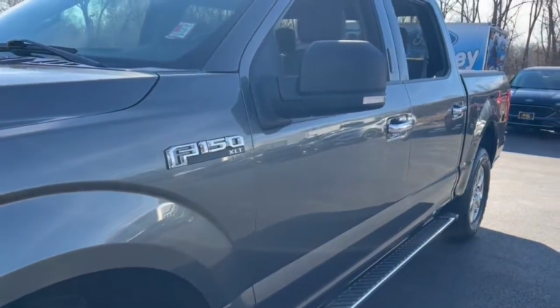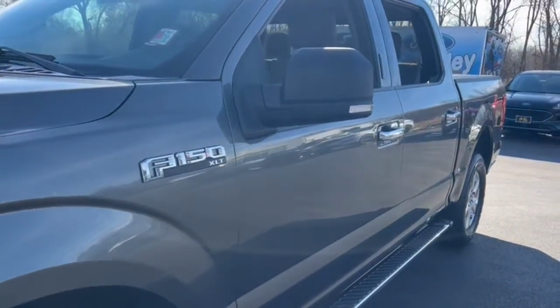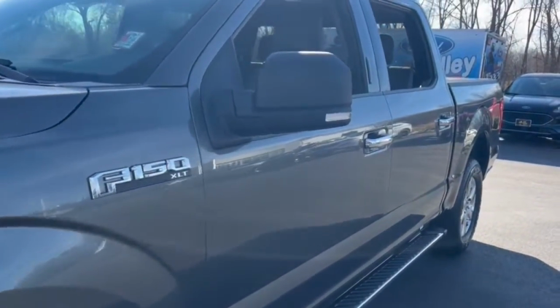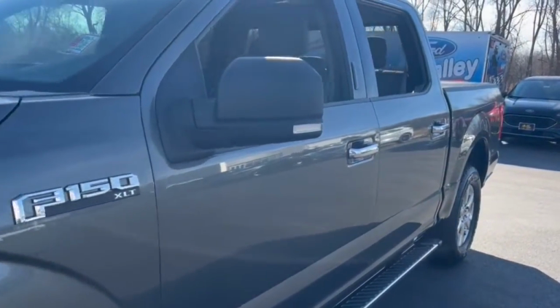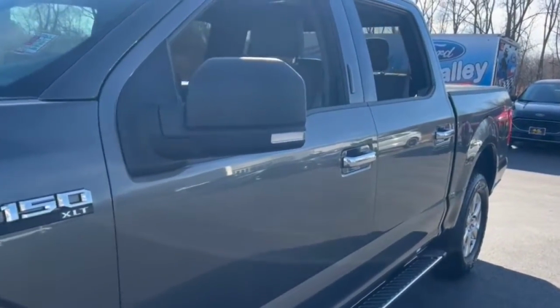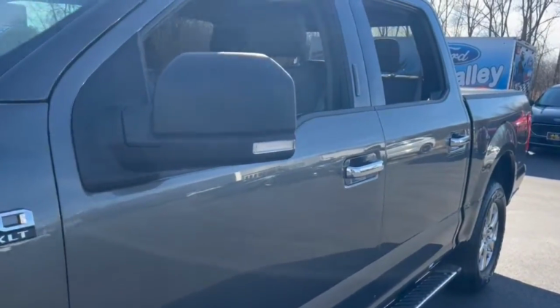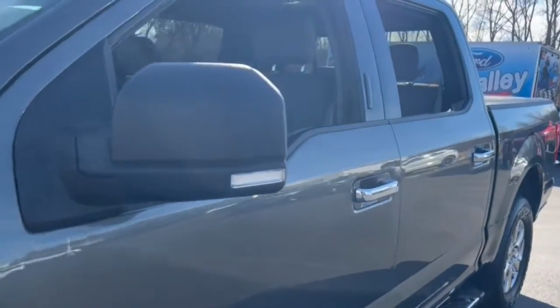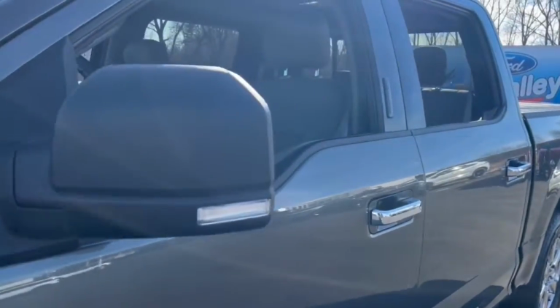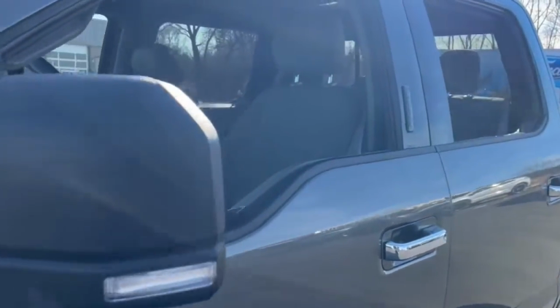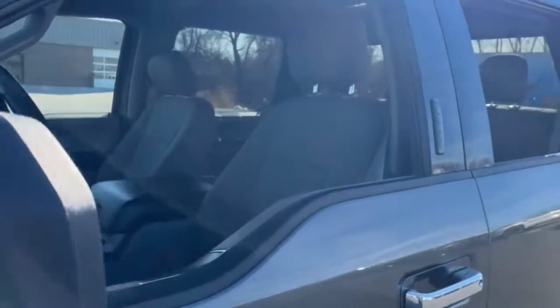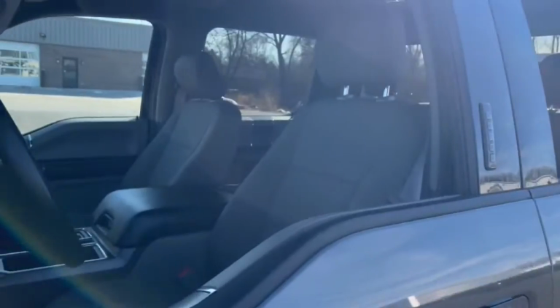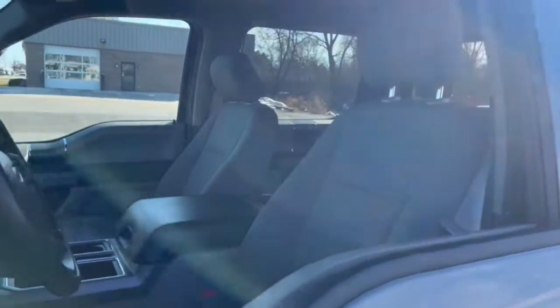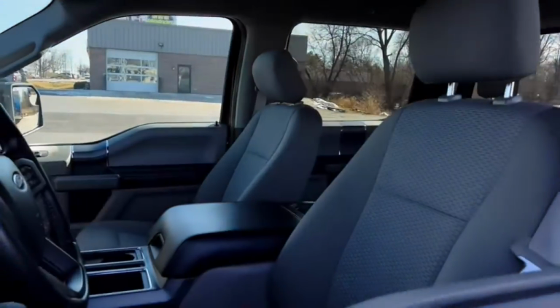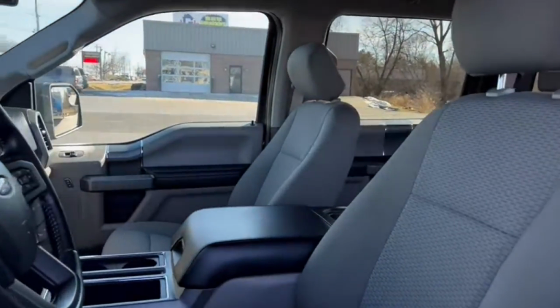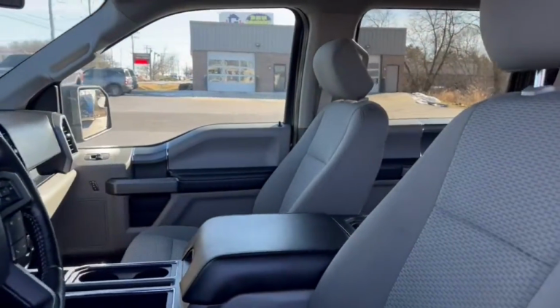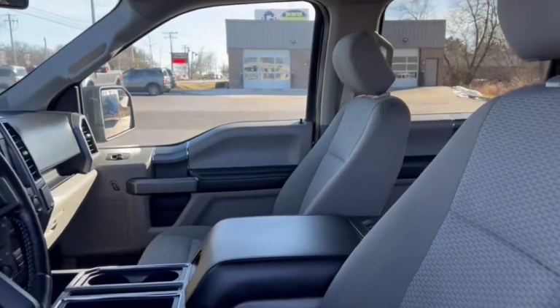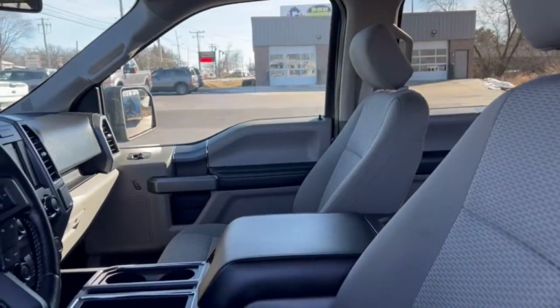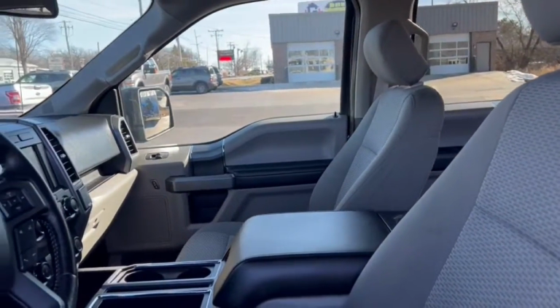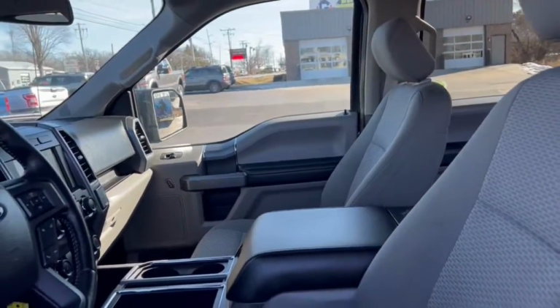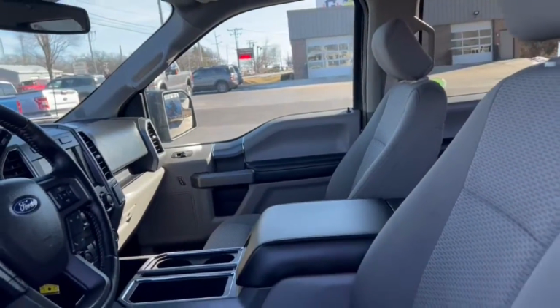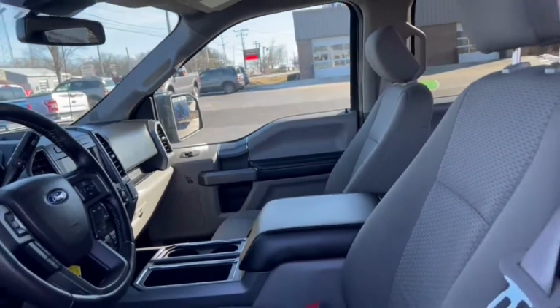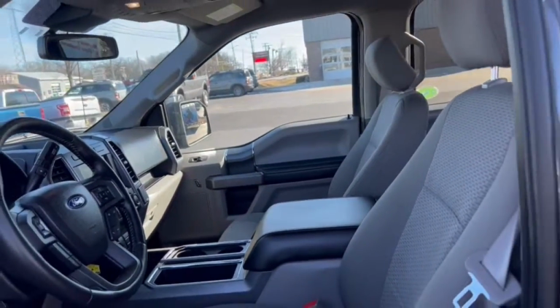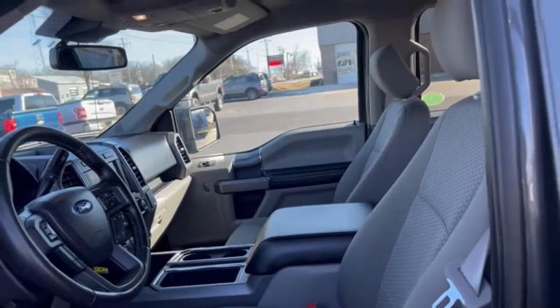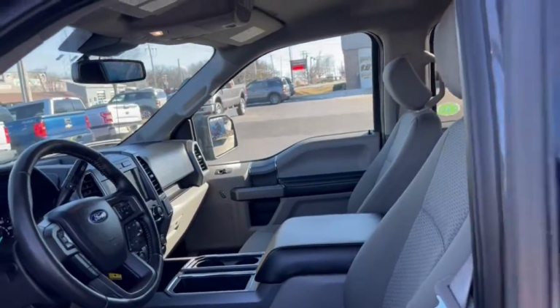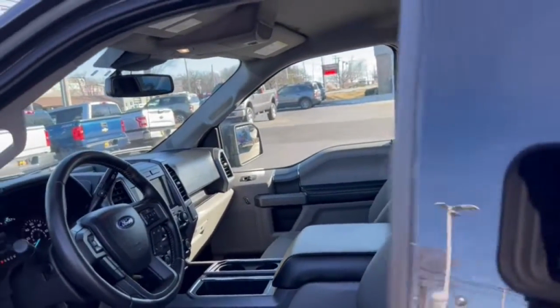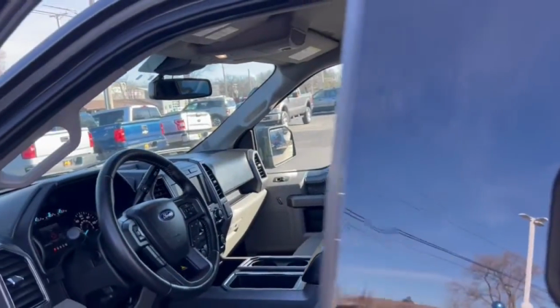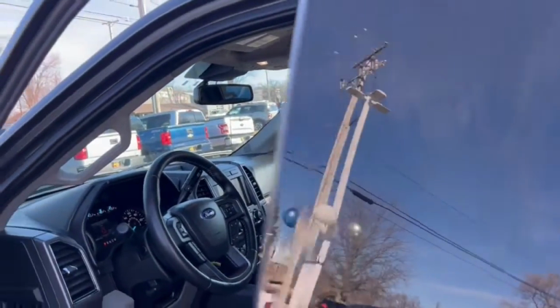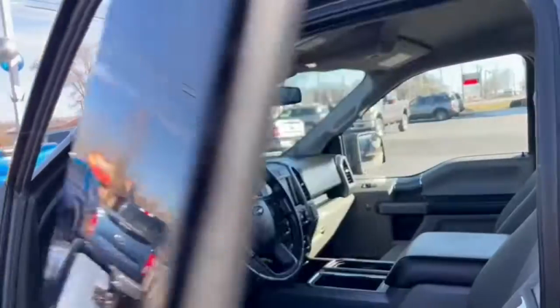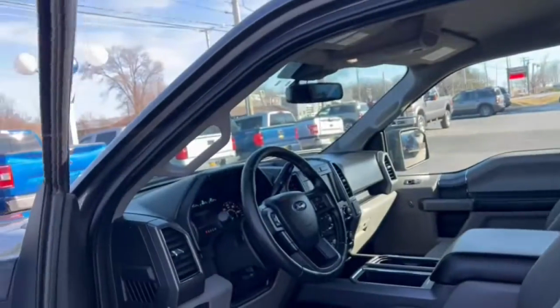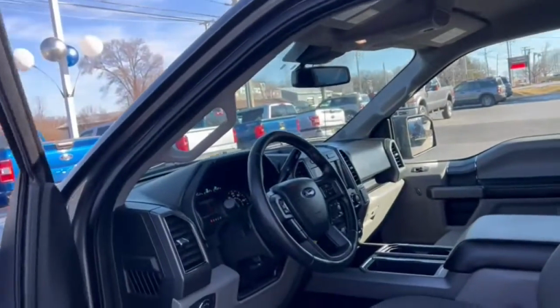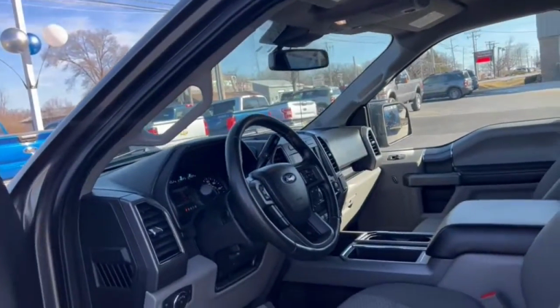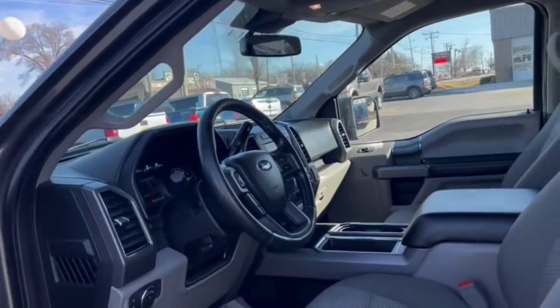Keyless entry, navigation system, fog lamps, electronic stability control, power windows, four-wheel disc brakes, power steering.